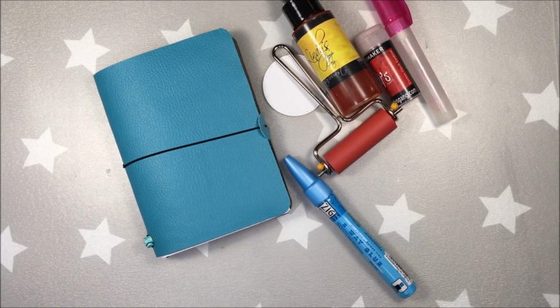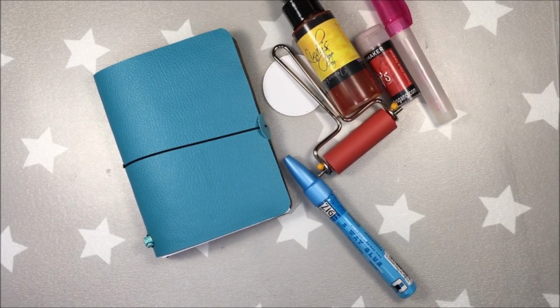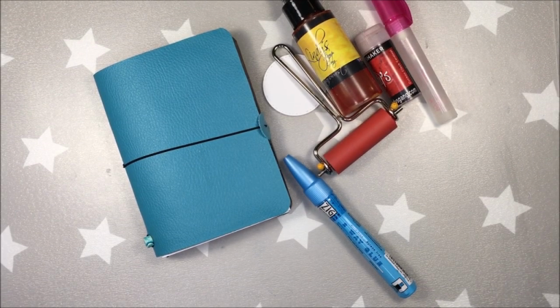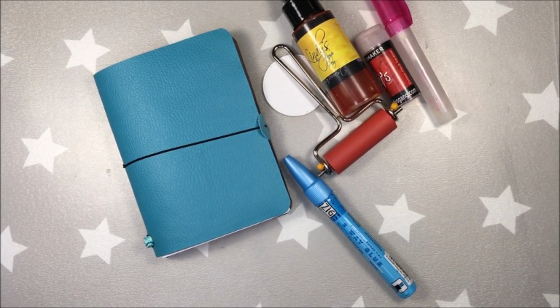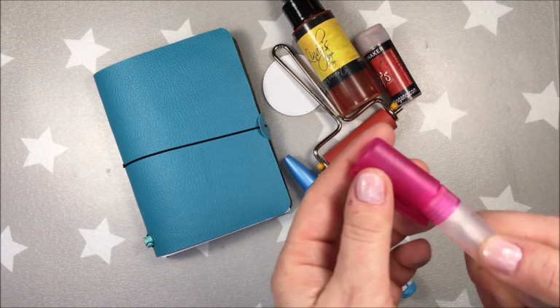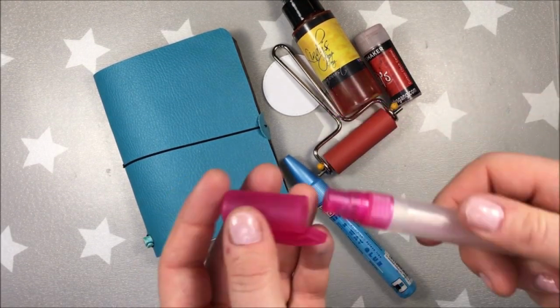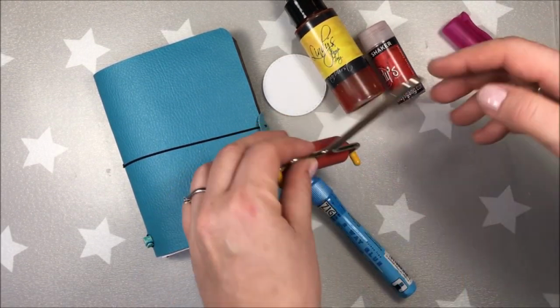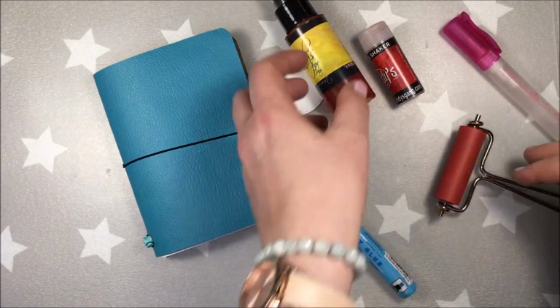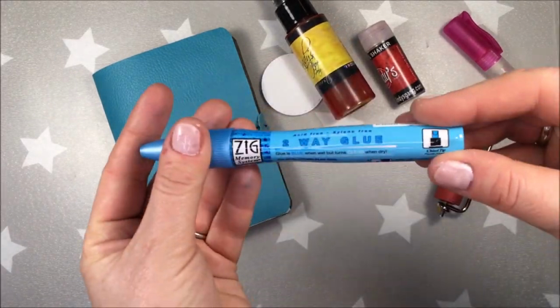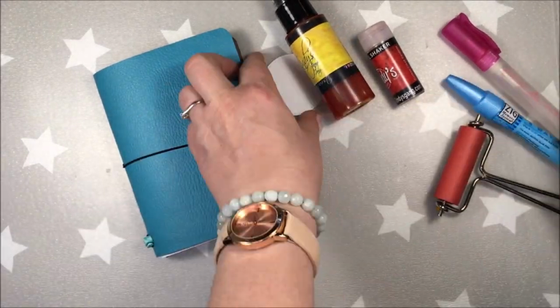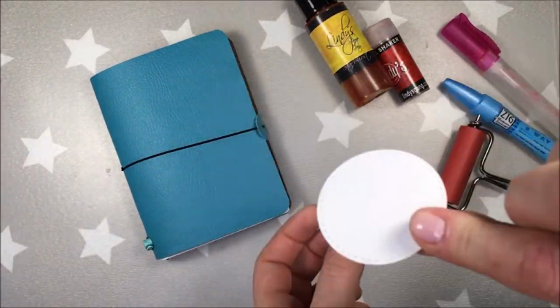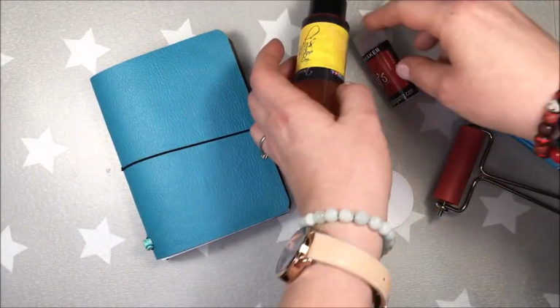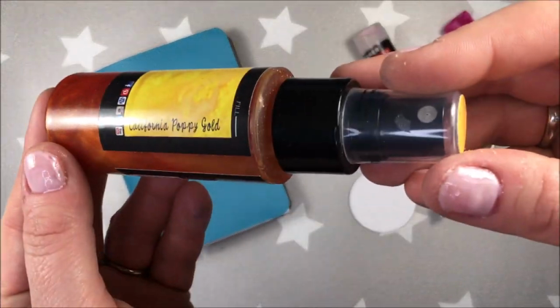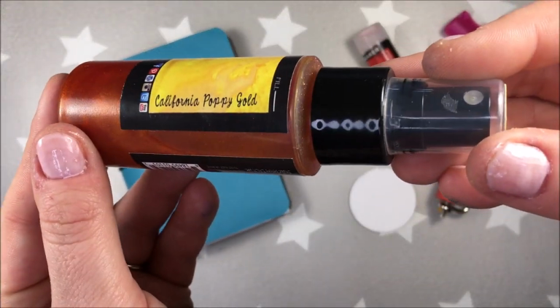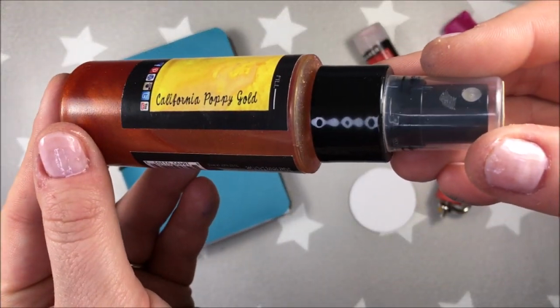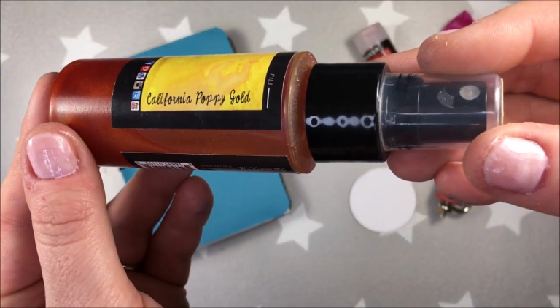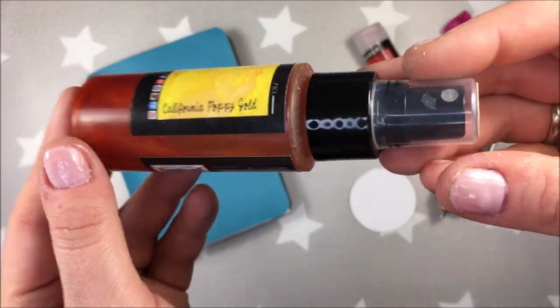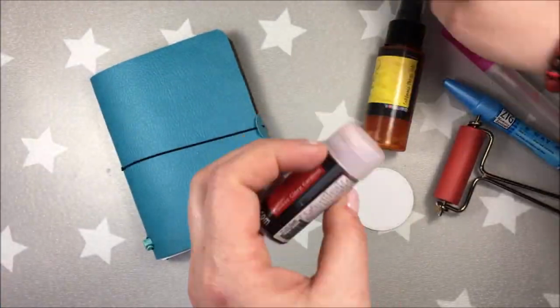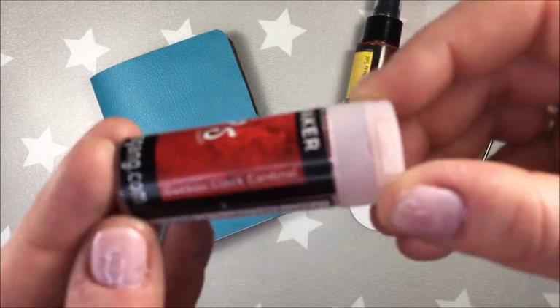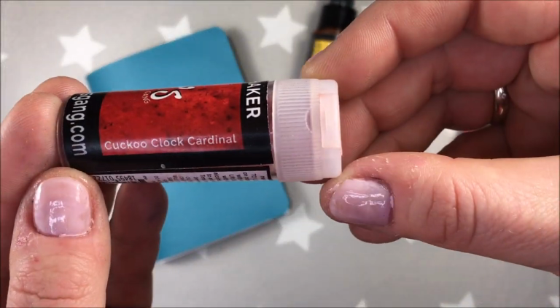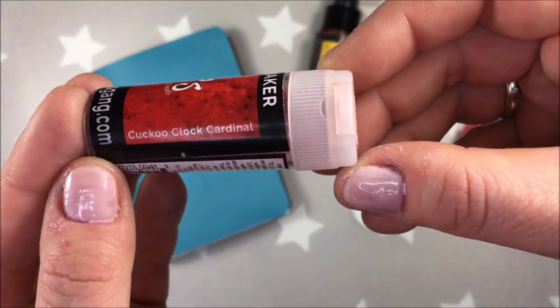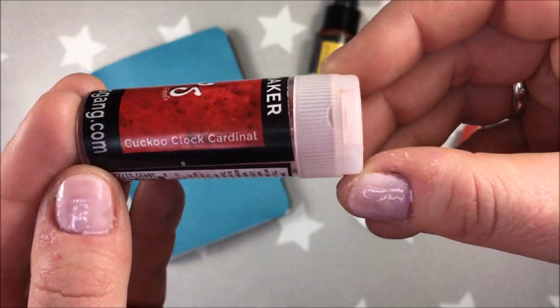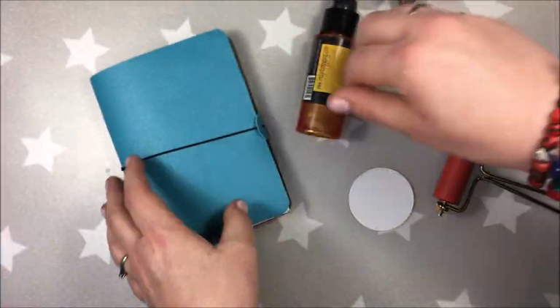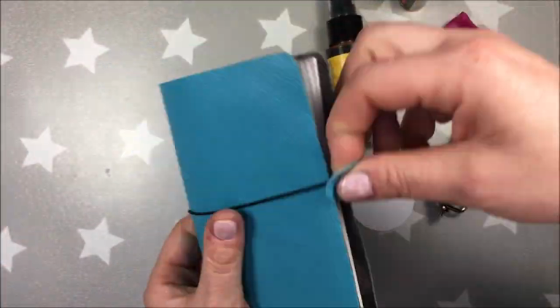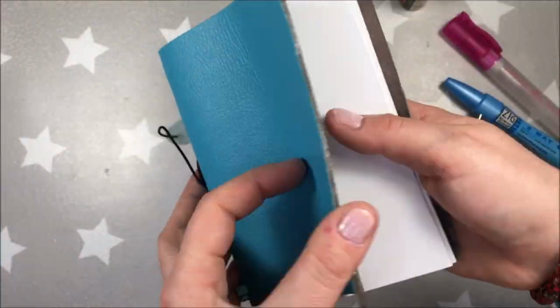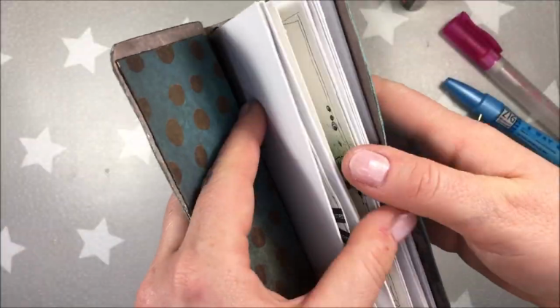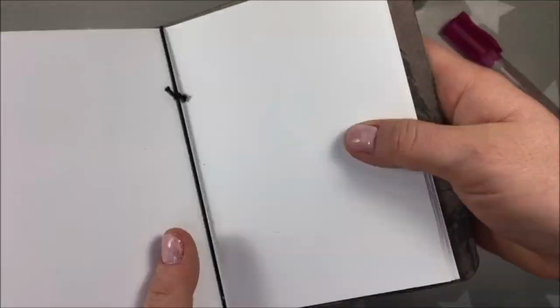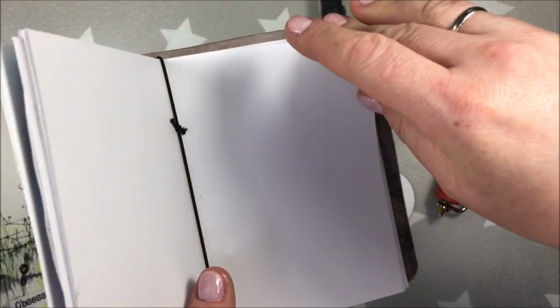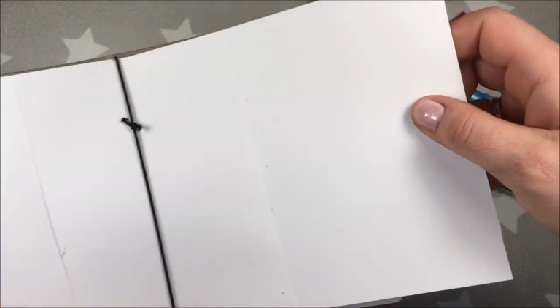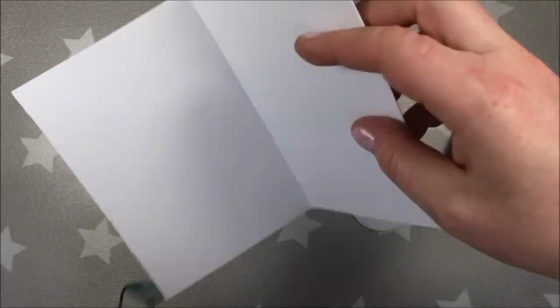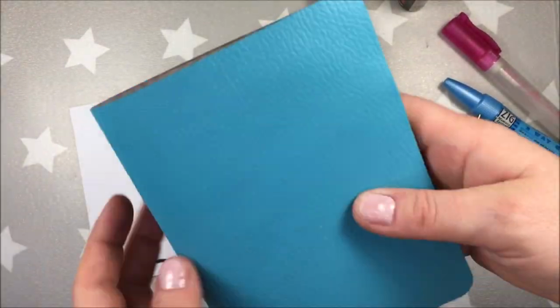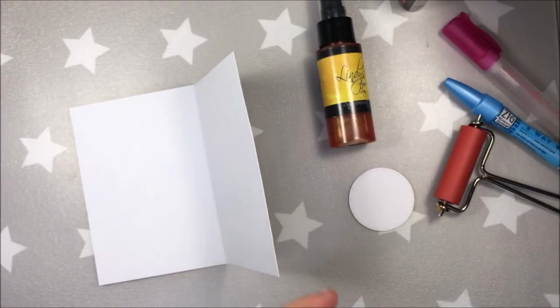Hi, it's Asia here with my new project for Lindy's Gang. Today I will be doing a journal page and I will be using California Poppy Gold, Lindy's Star Bar Spray, and Cuckoo Clock Cardinal — it's a magical shaker.